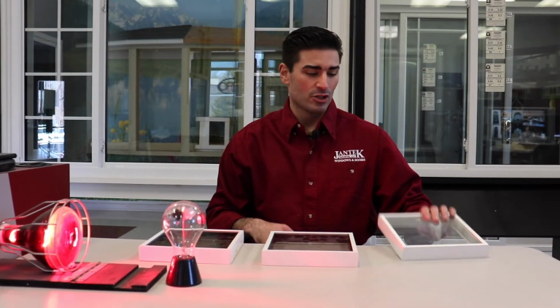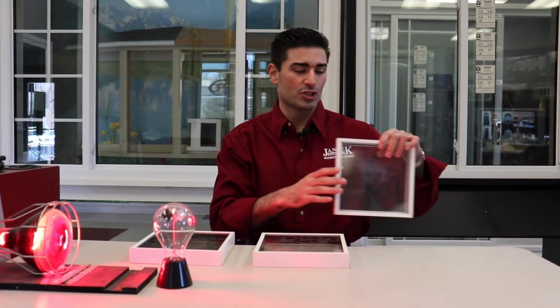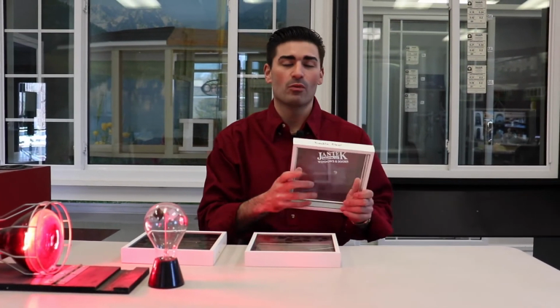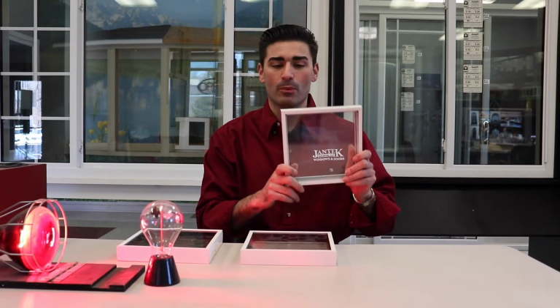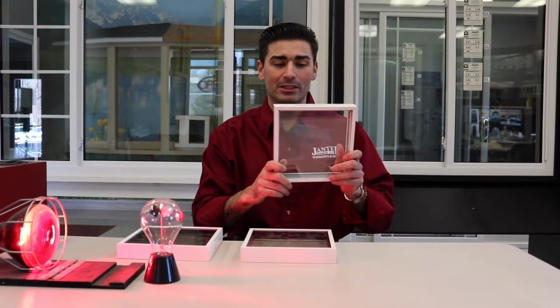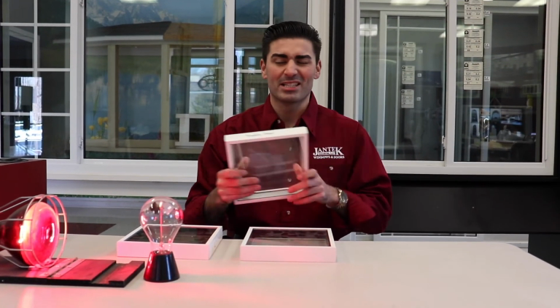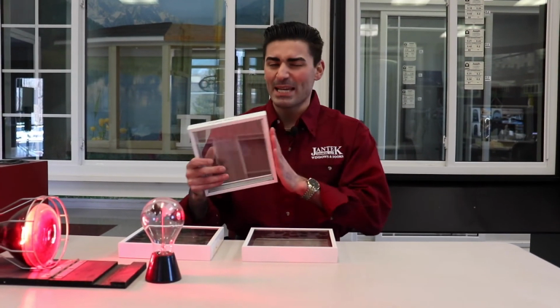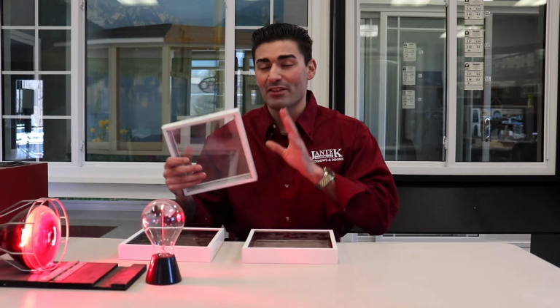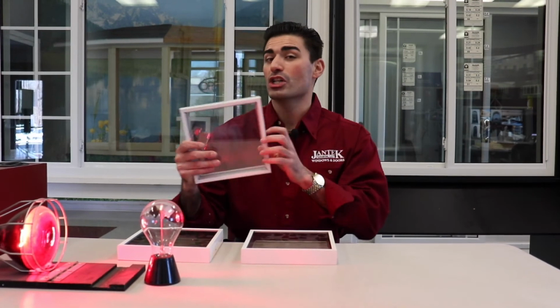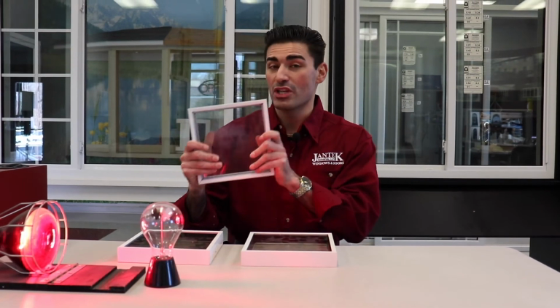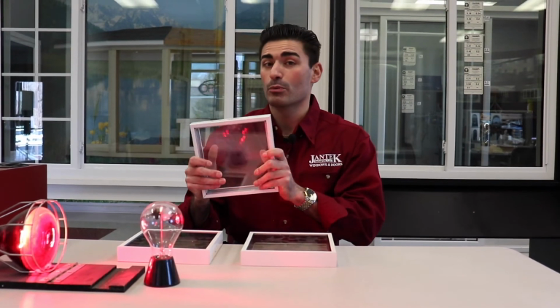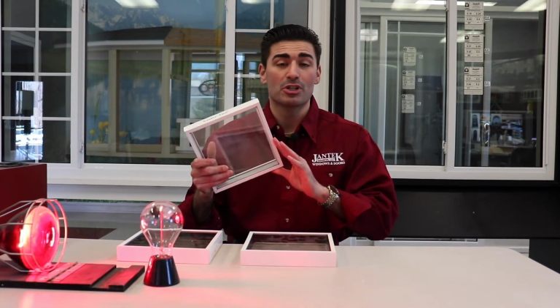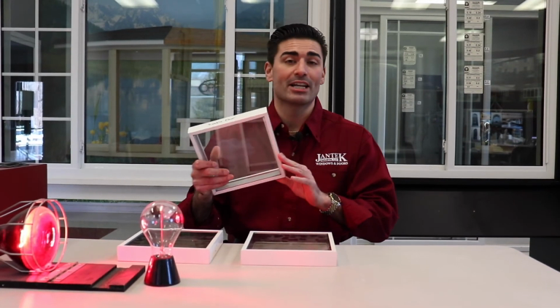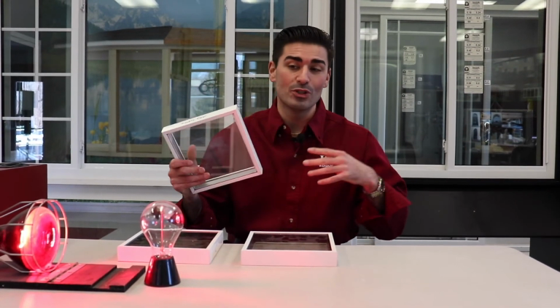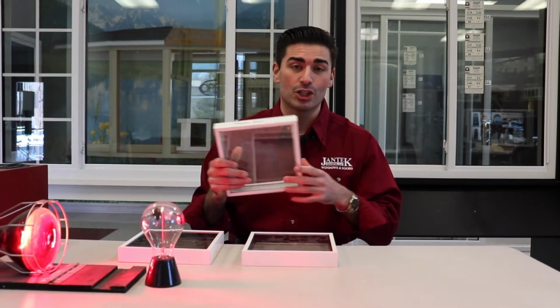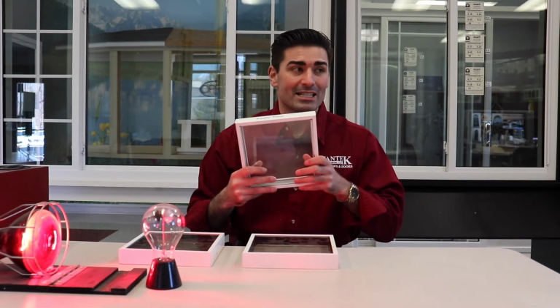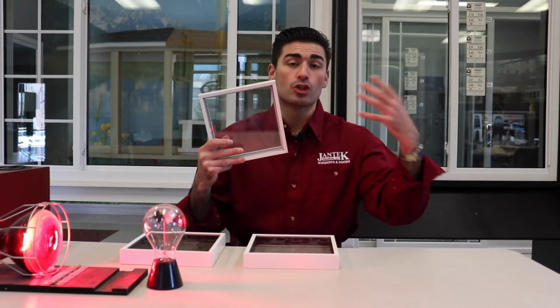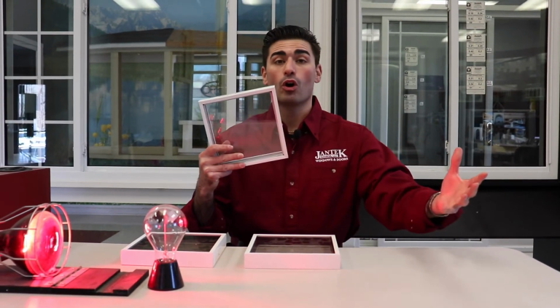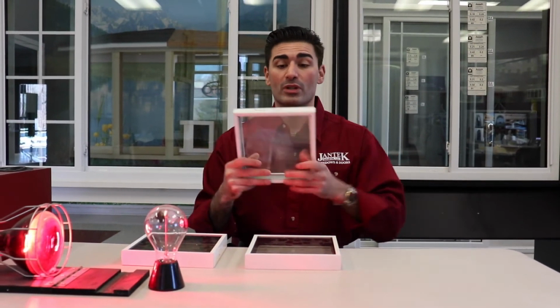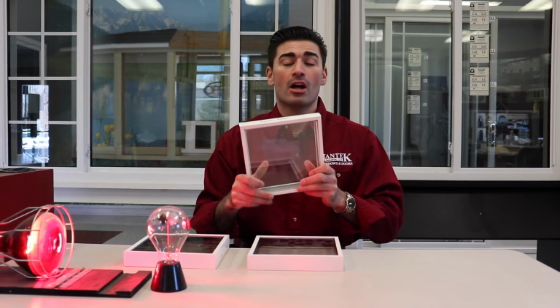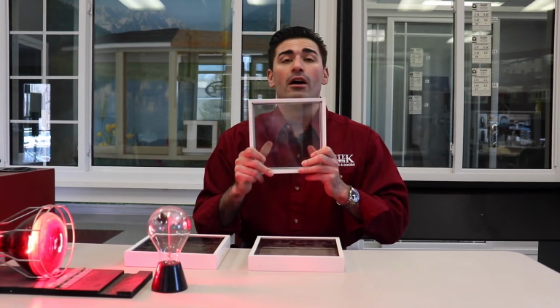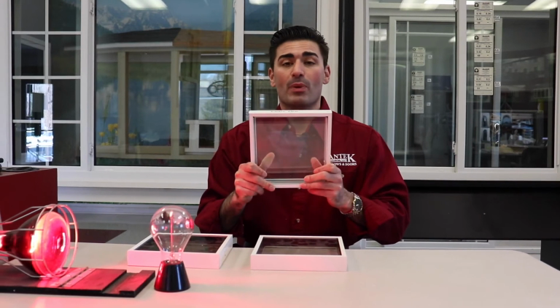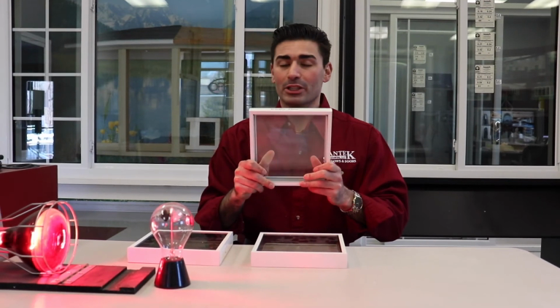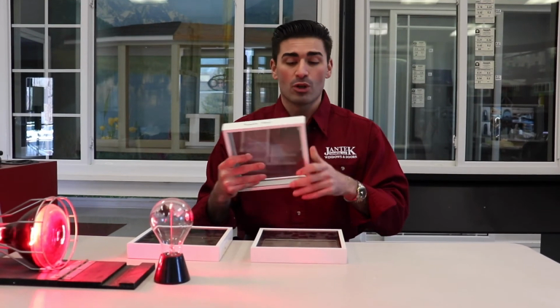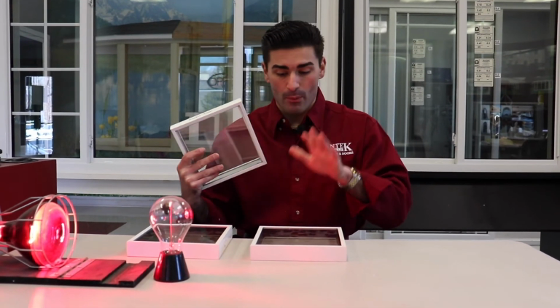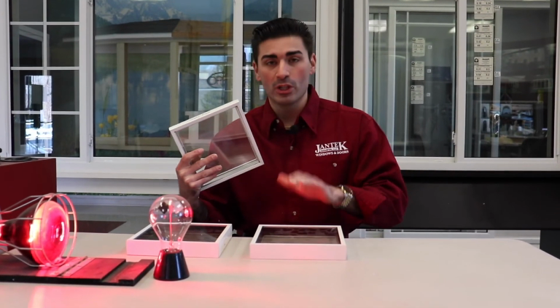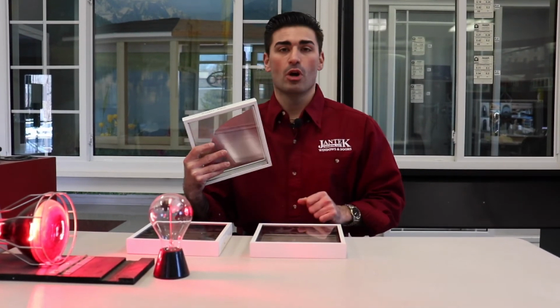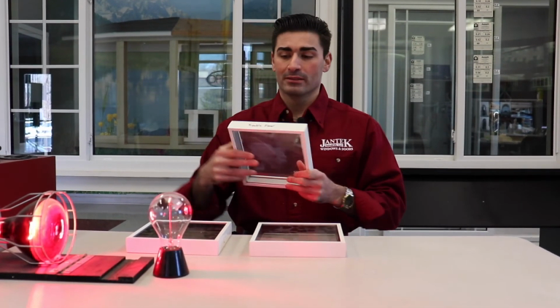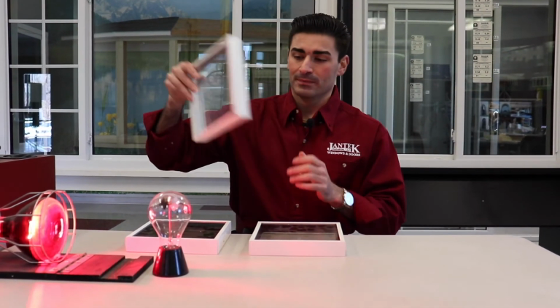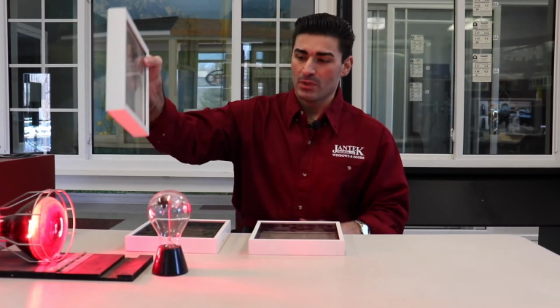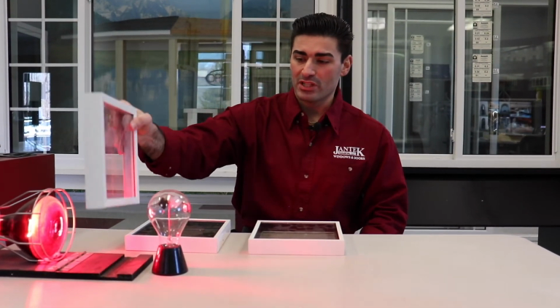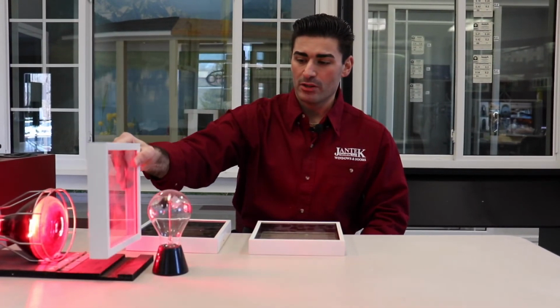So let's start off with the double pane clear glass. Keep in mind, this is just for example purposes. Here at Jantech Industries, we don't actually sell double pane clear glass to our homeowner retail customers — we only use low E. So we're going to set that on there.